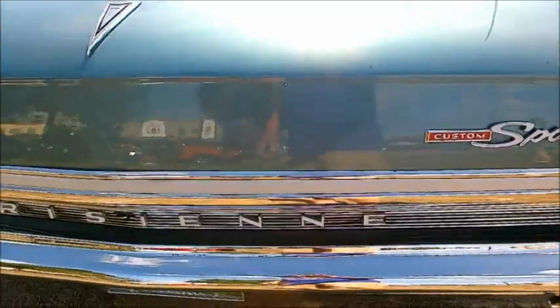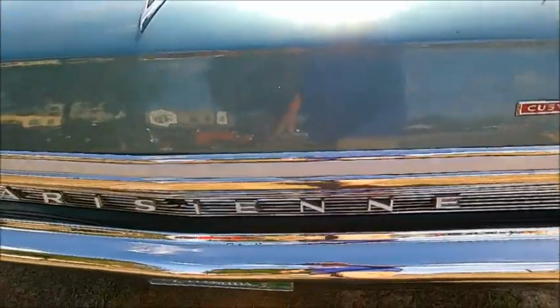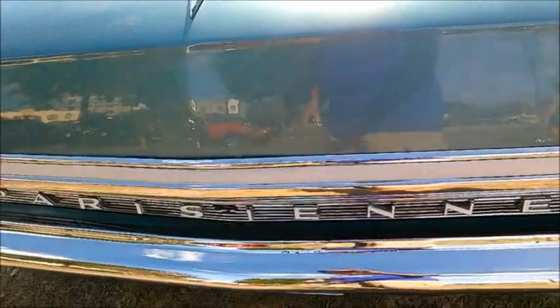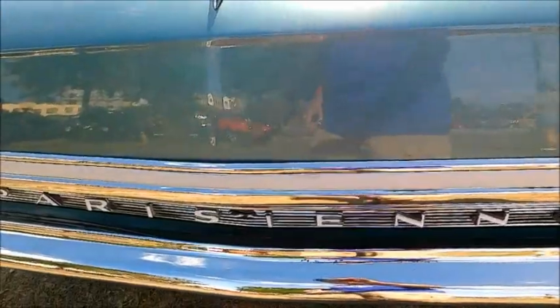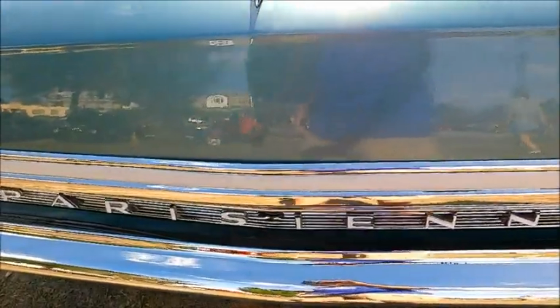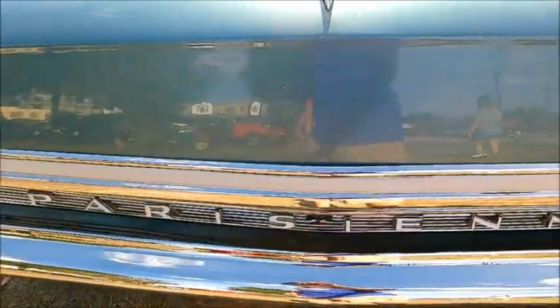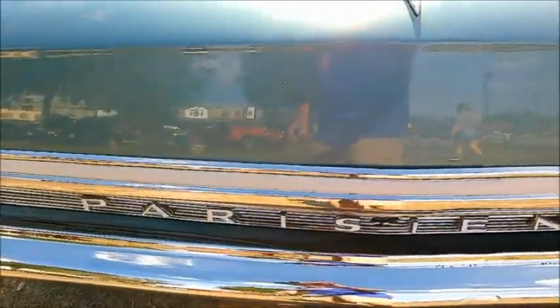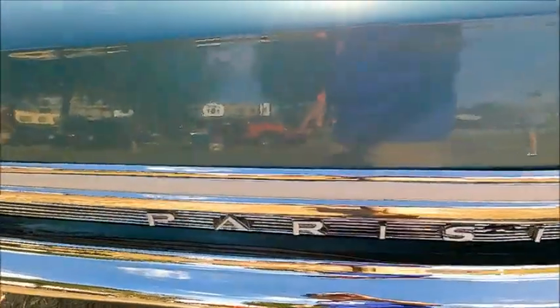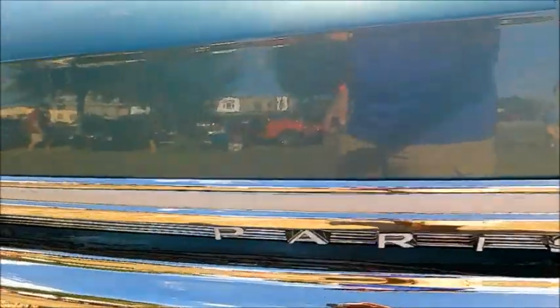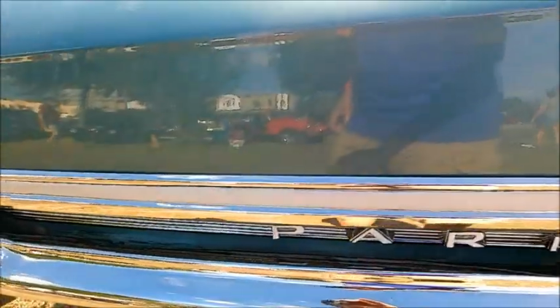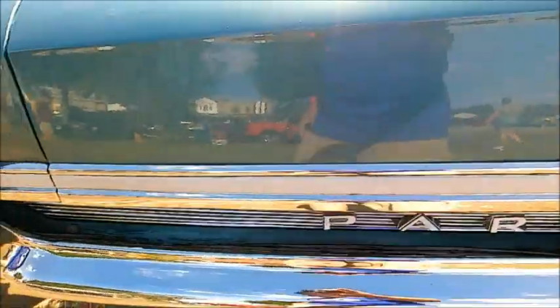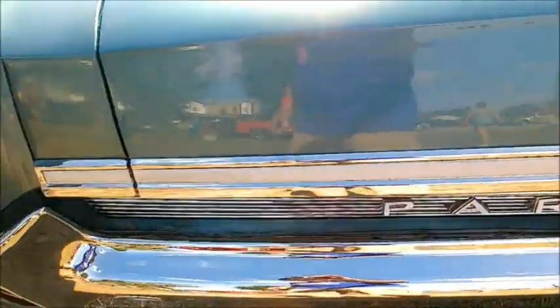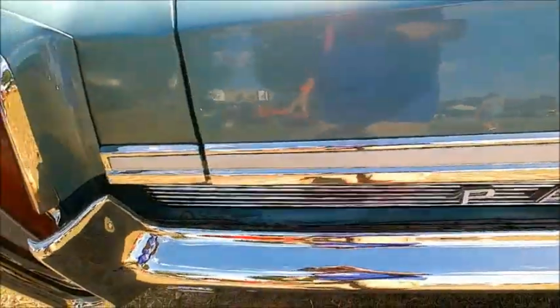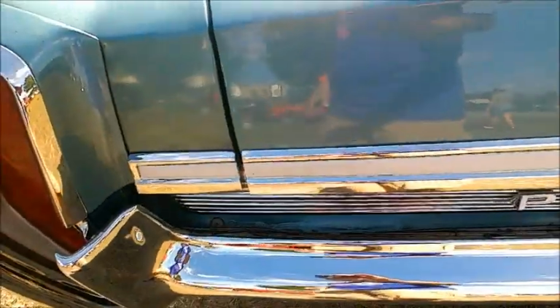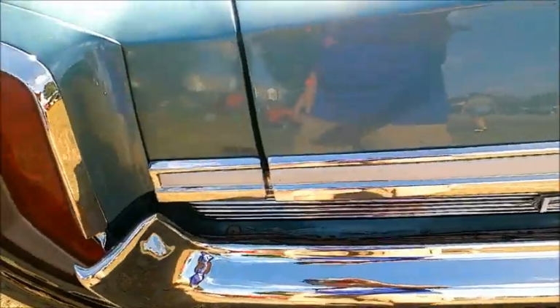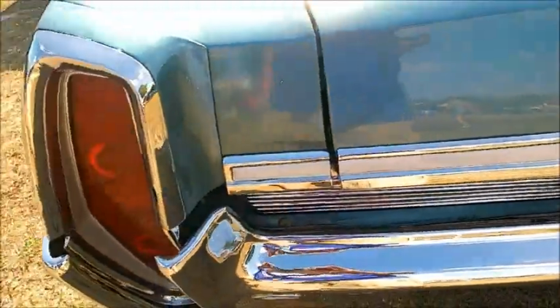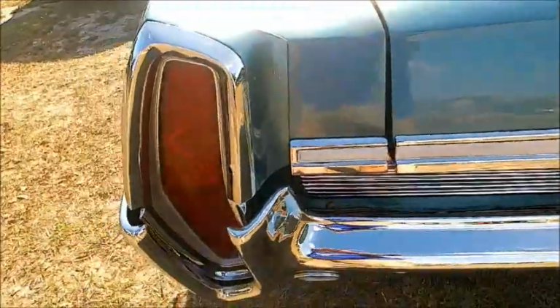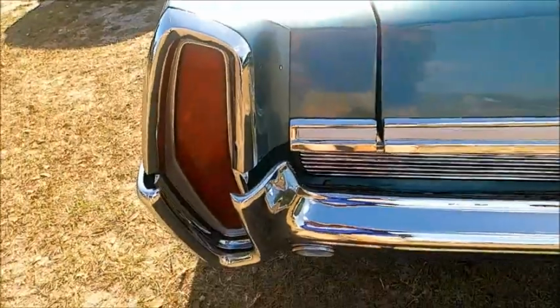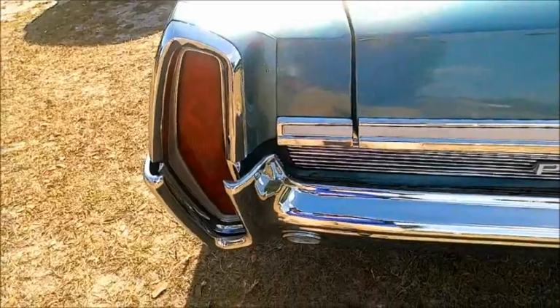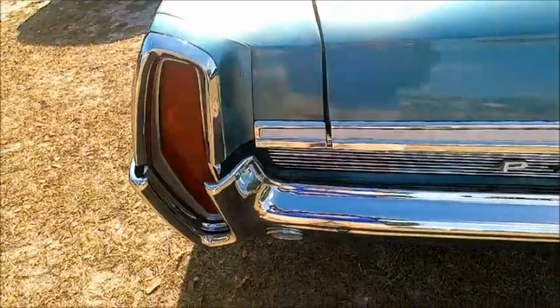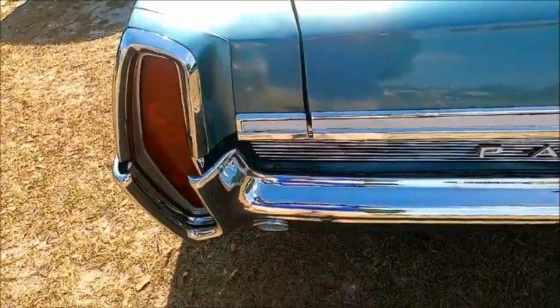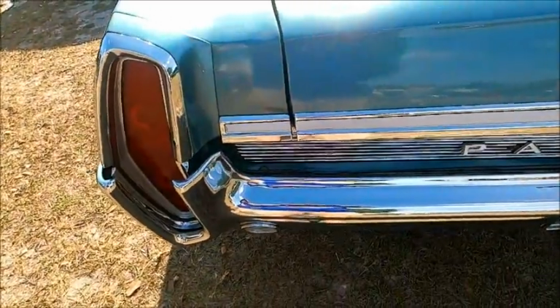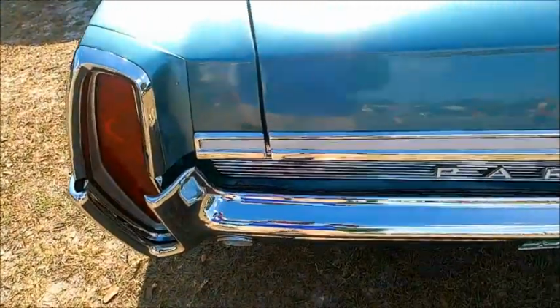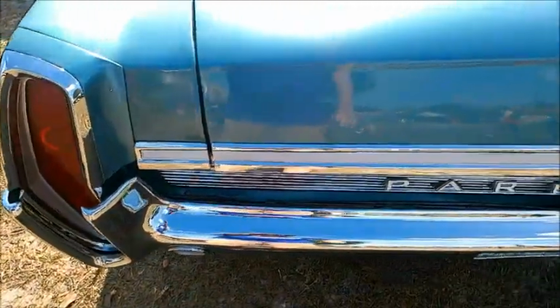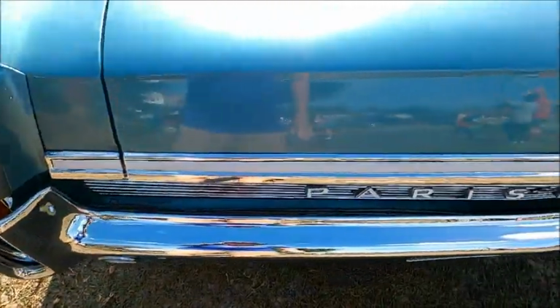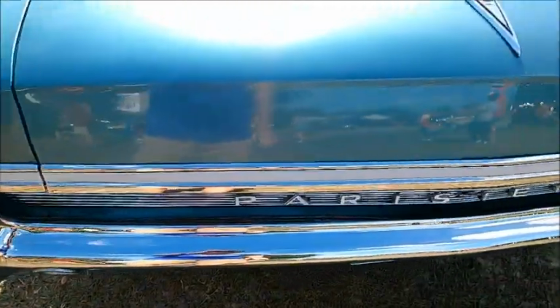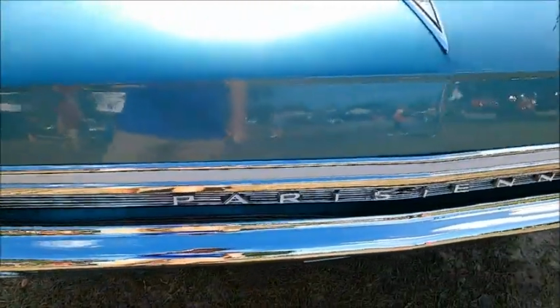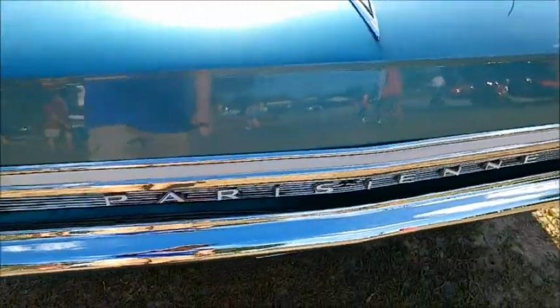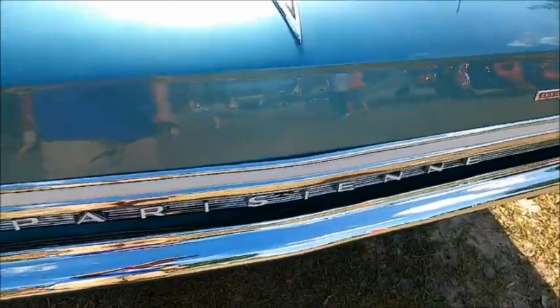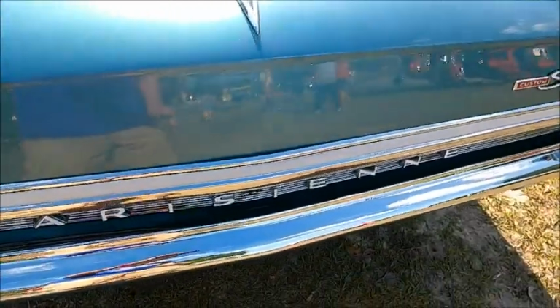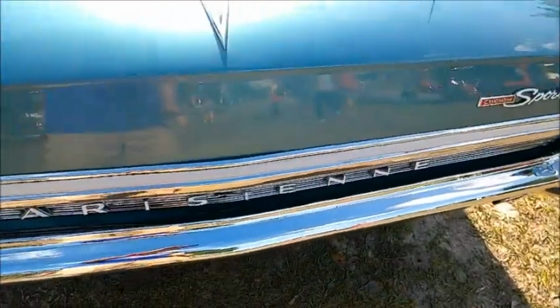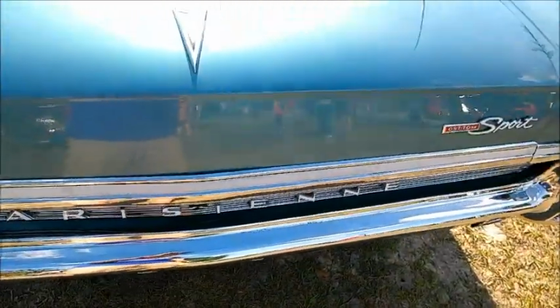I think a car like this has many here in the United States scratching their heads, because it looks familiar but not quite exactly what they expect.